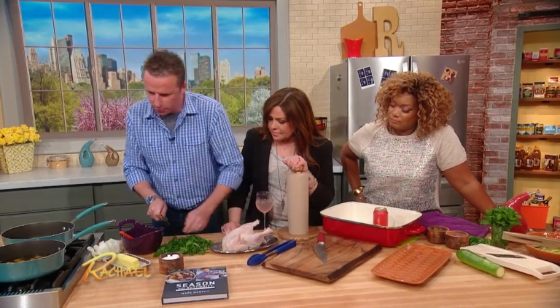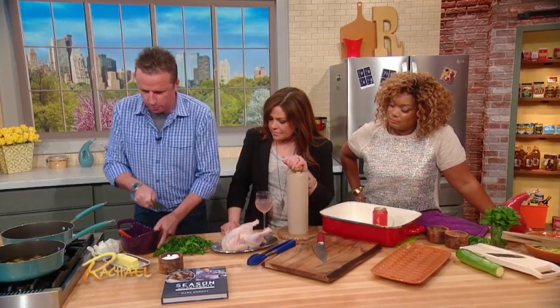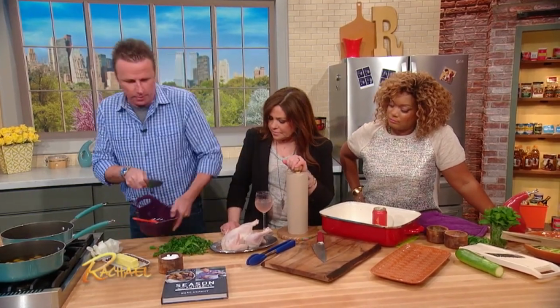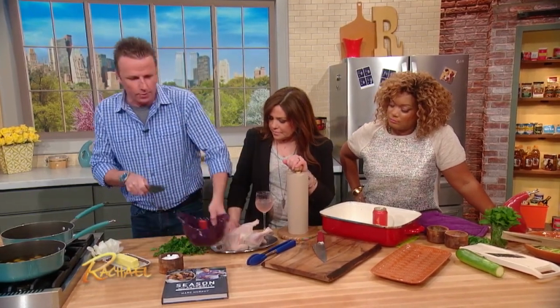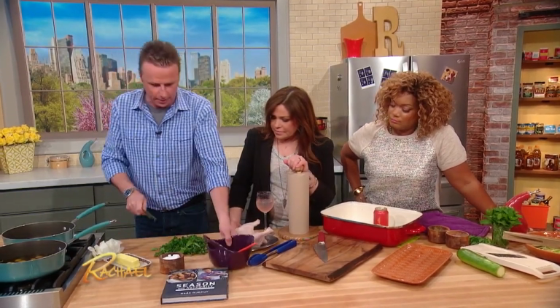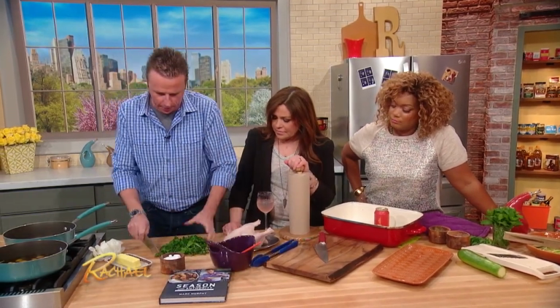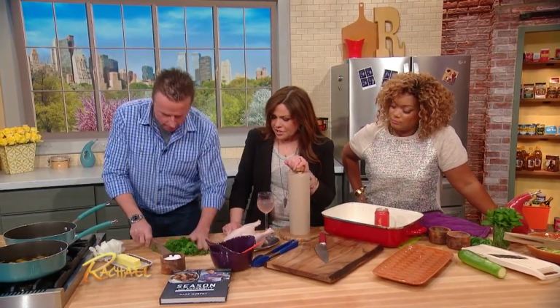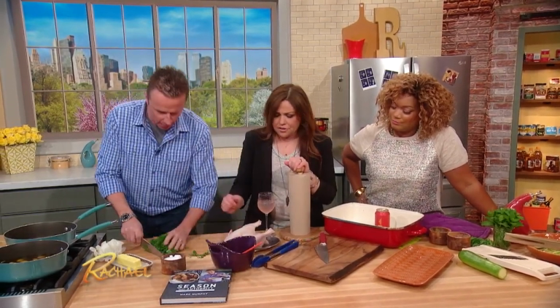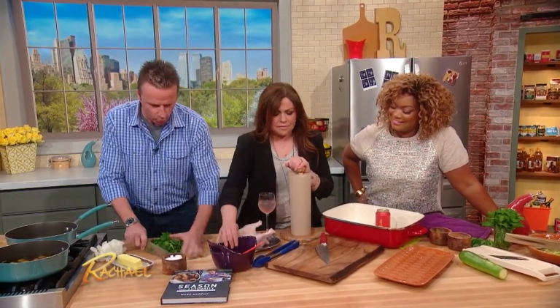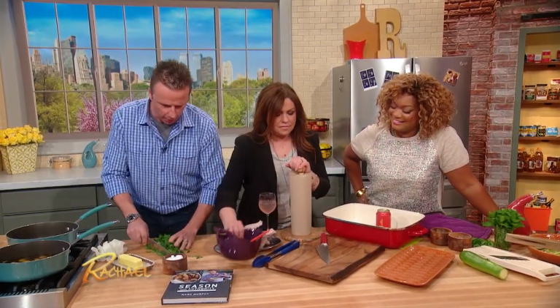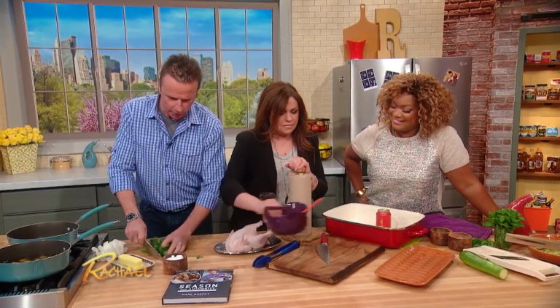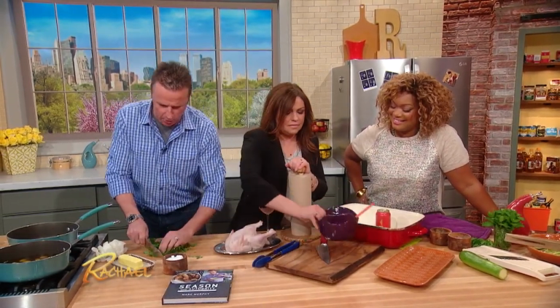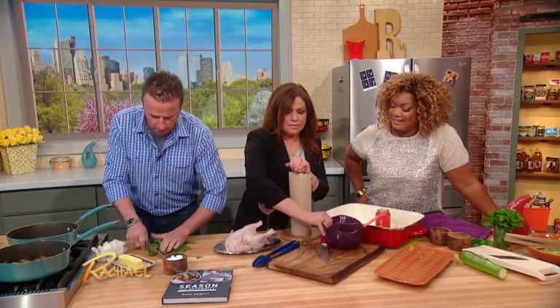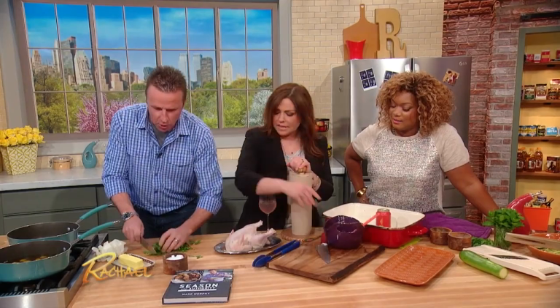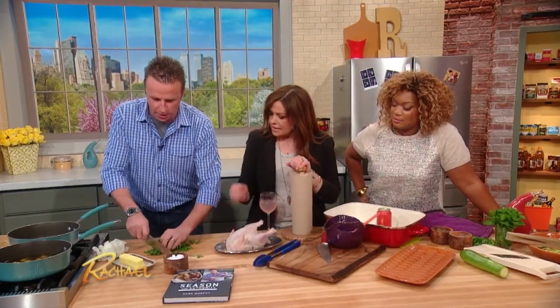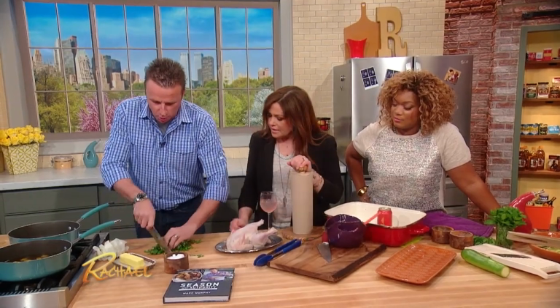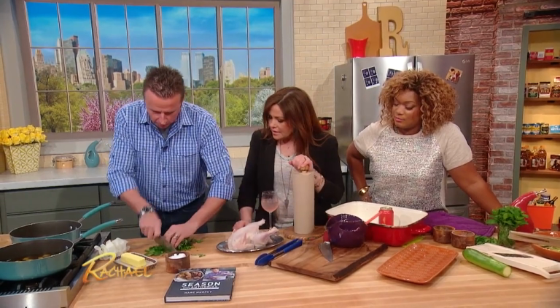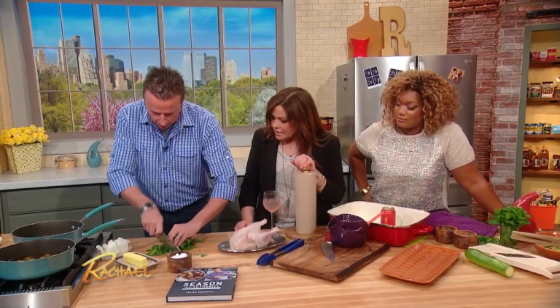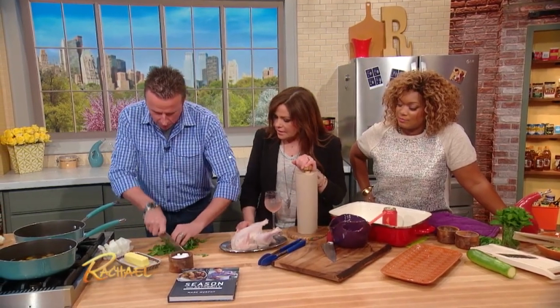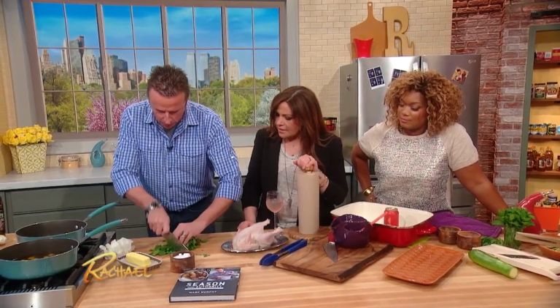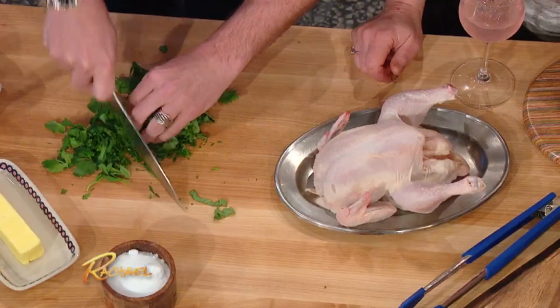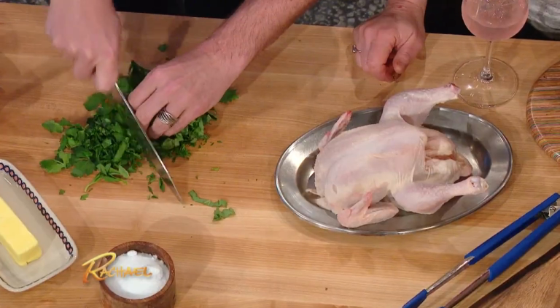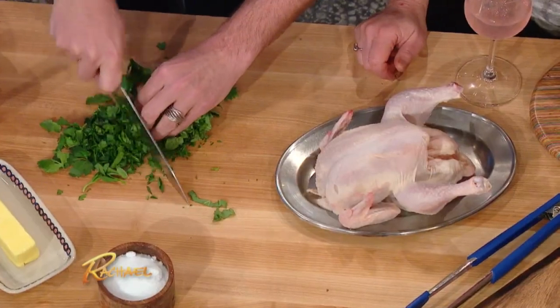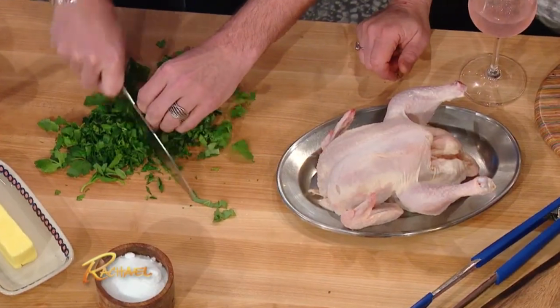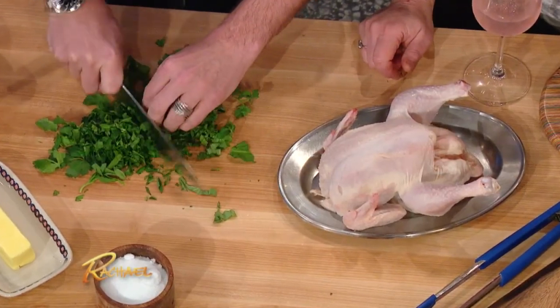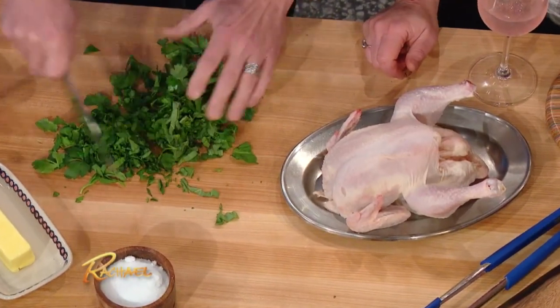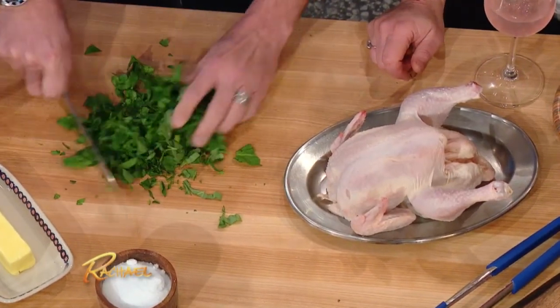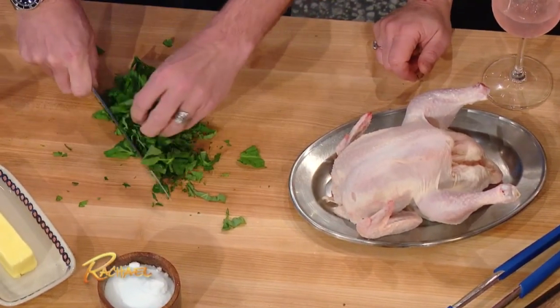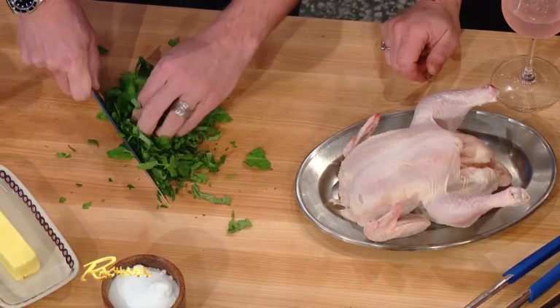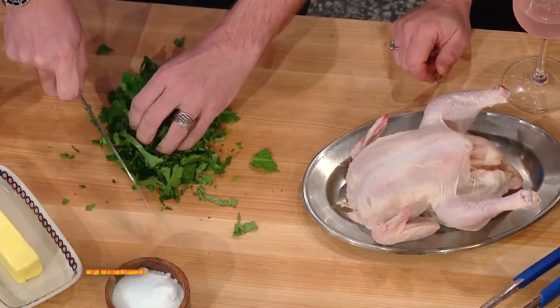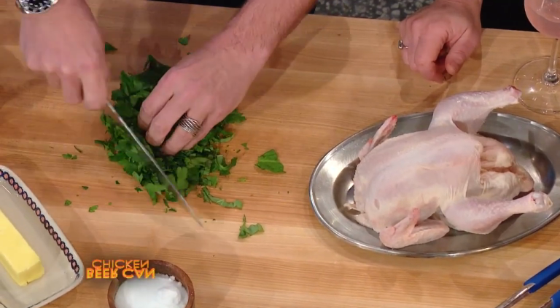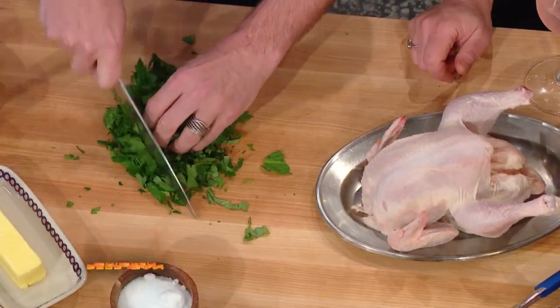We're gonna put some - let me make some room here, for goodness sake. You got some soft butter, you've got some herbs. In the meantime, I've already made my garlic confit.